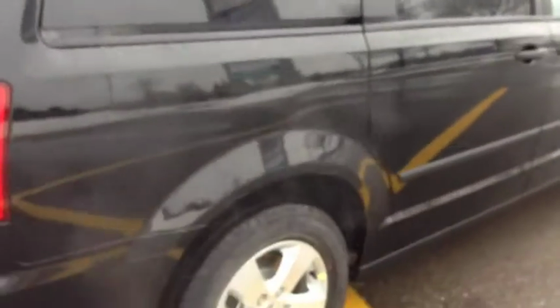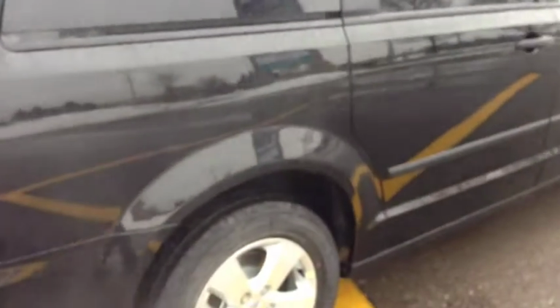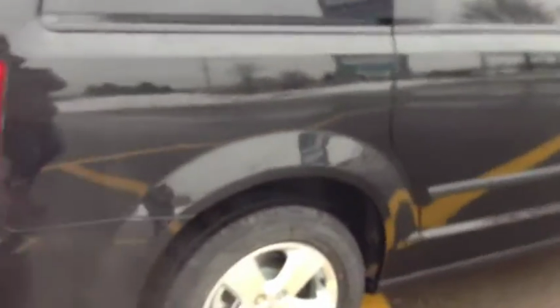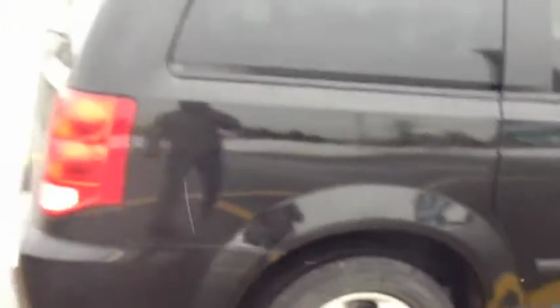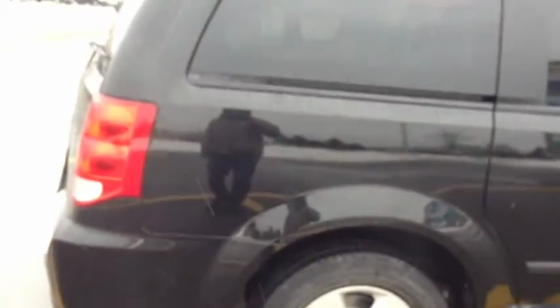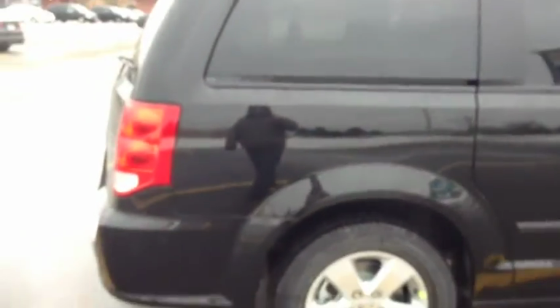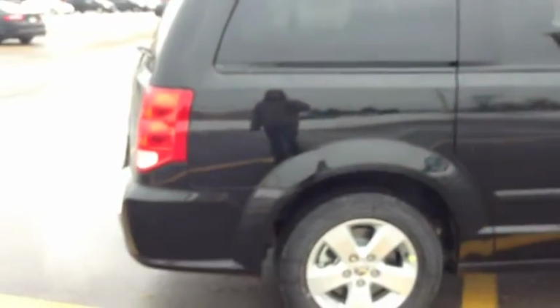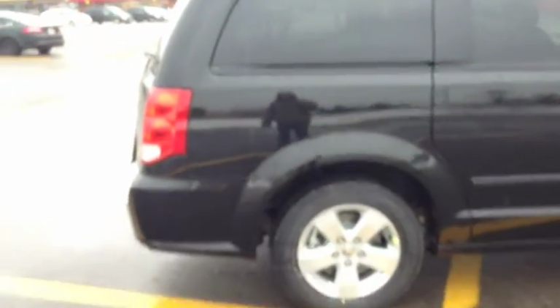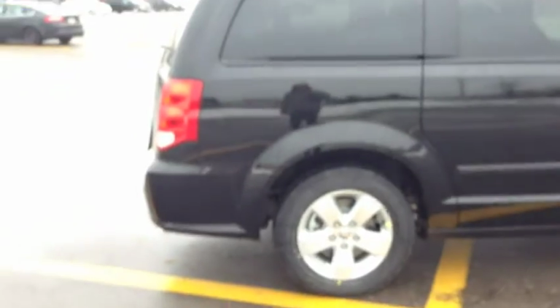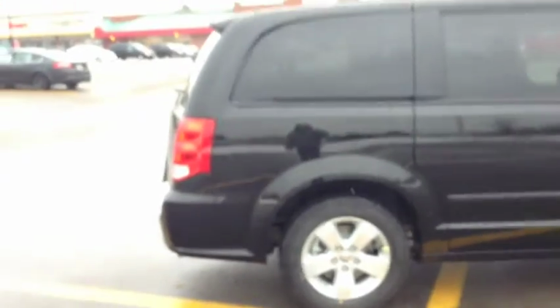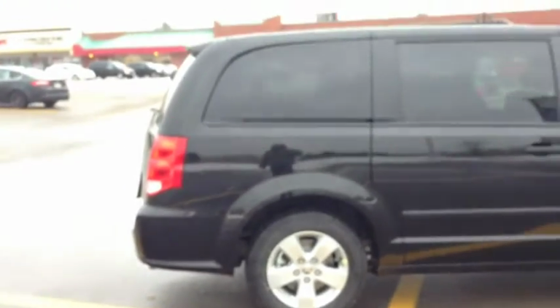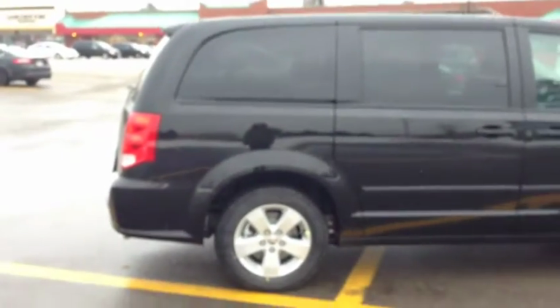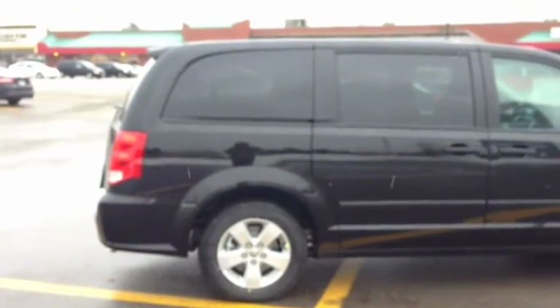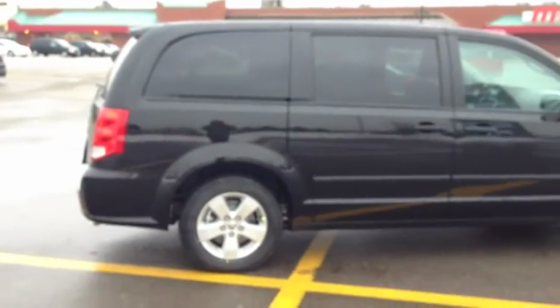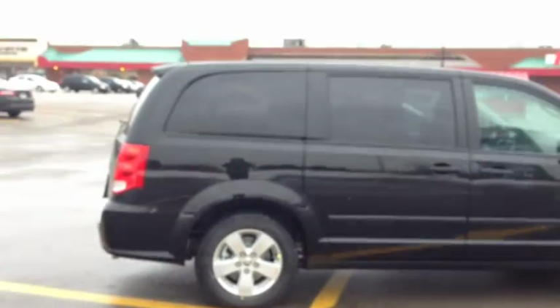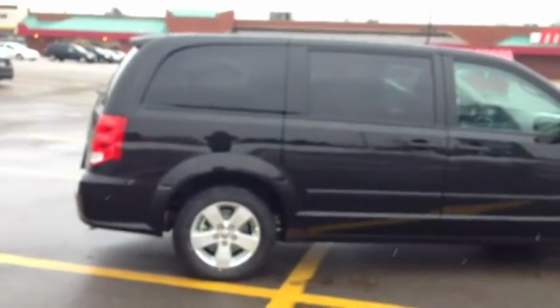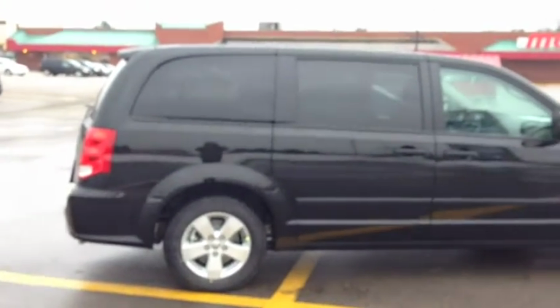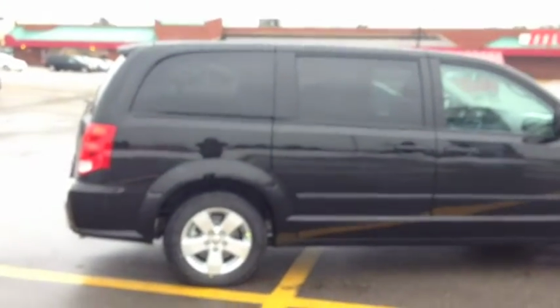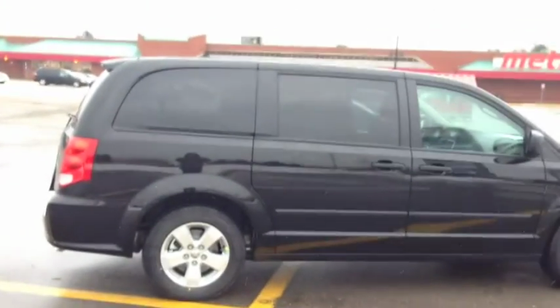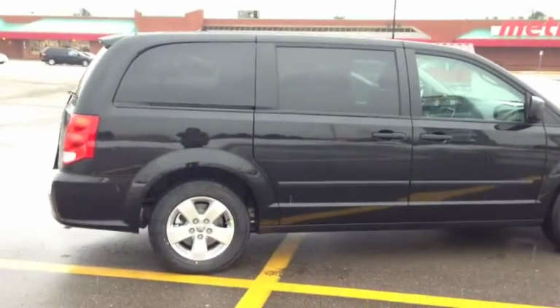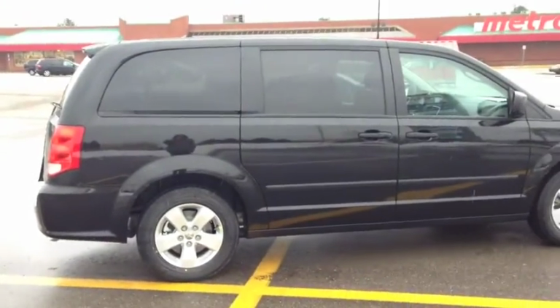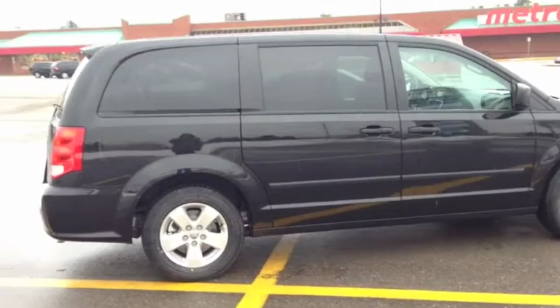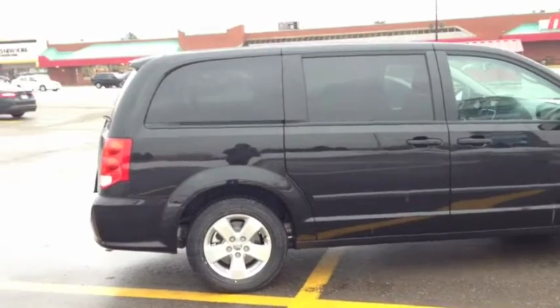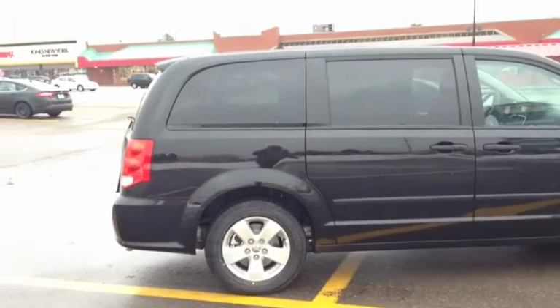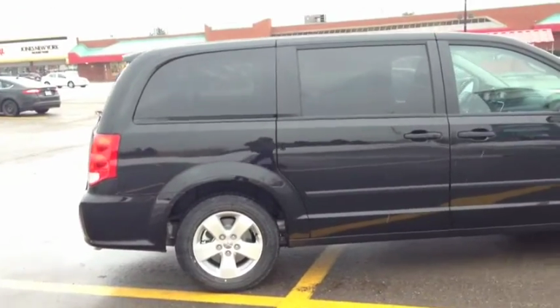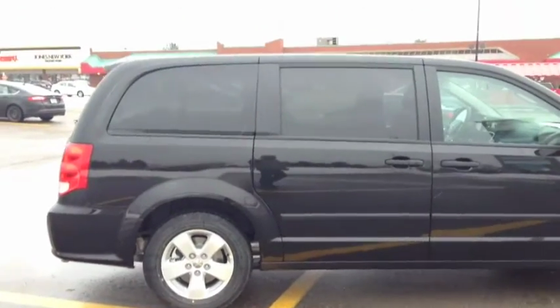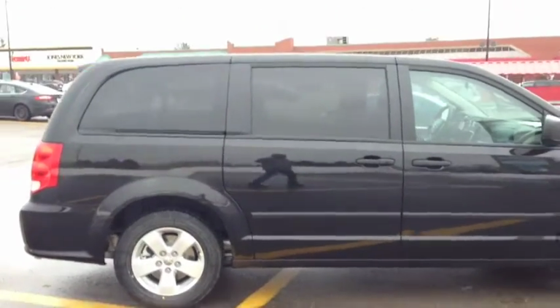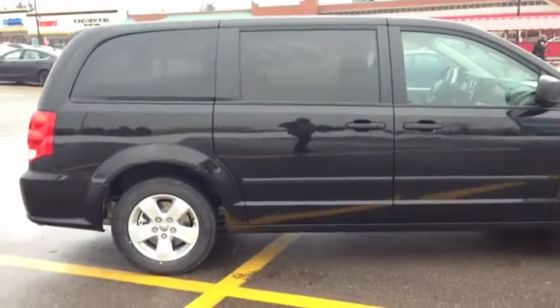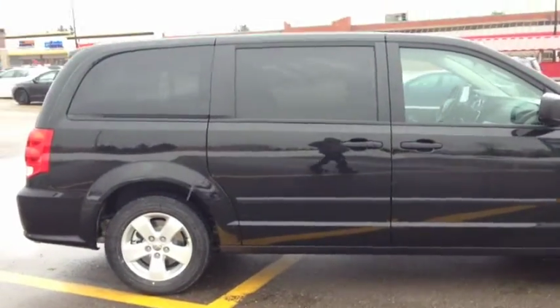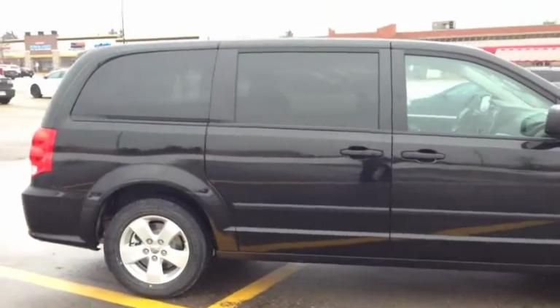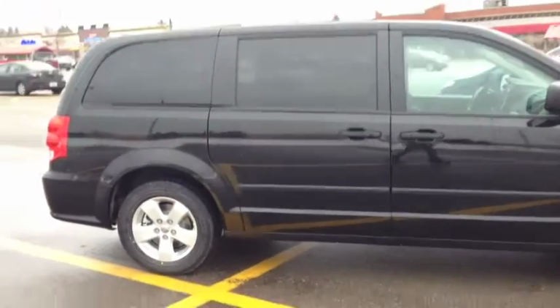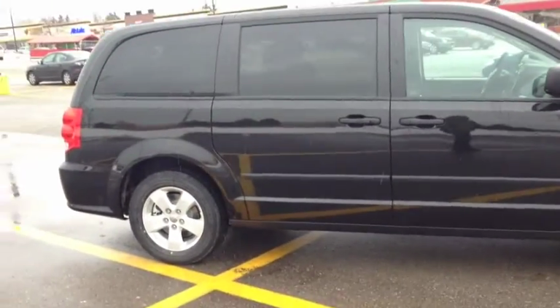Walking around, you can see it's very cool looking. We have these 17-inch wheels, the dark brilliant black color, and the spoiler. Very cool features on this vehicle.